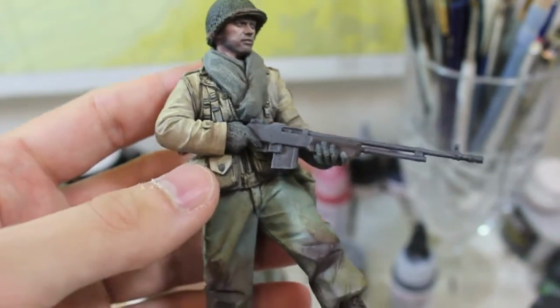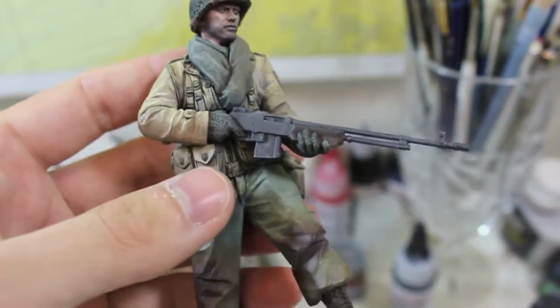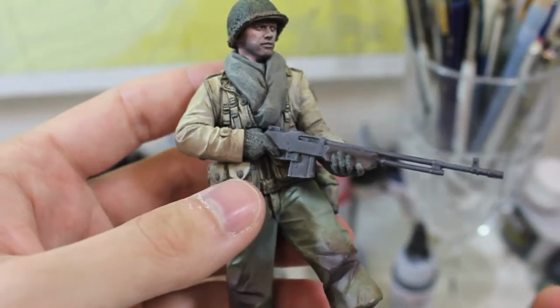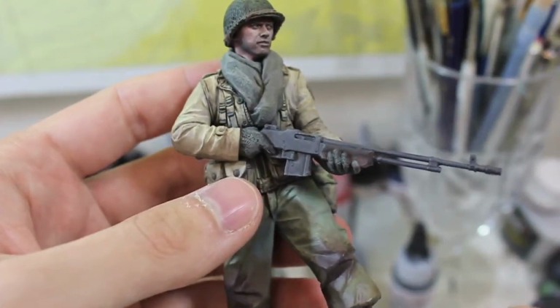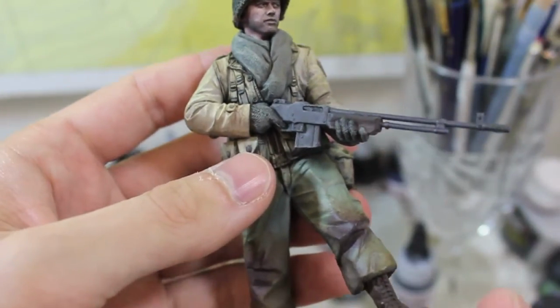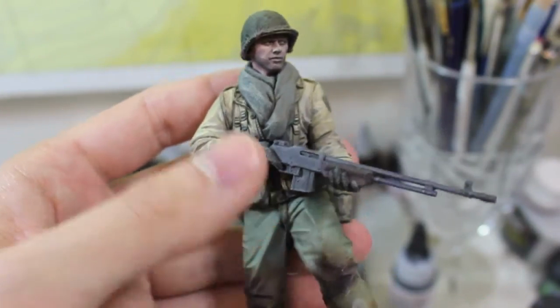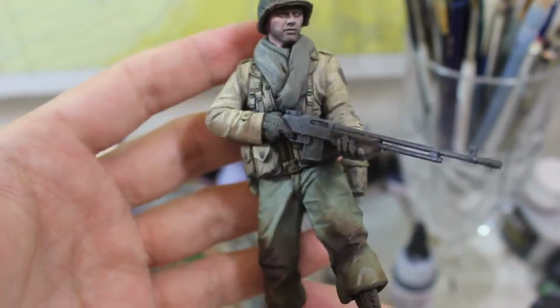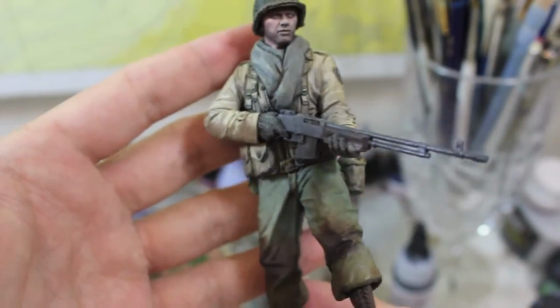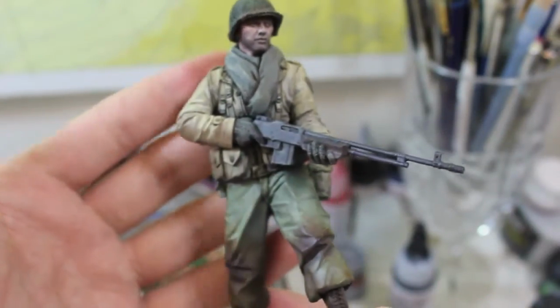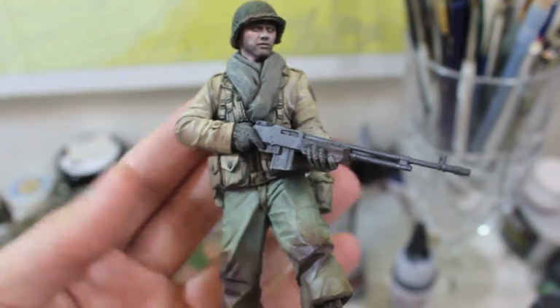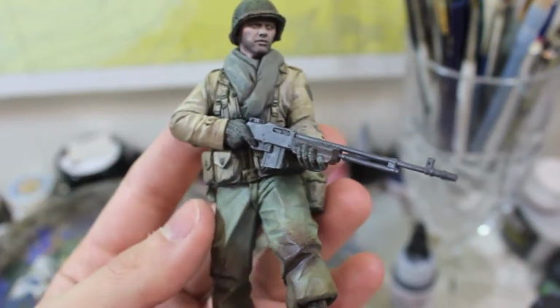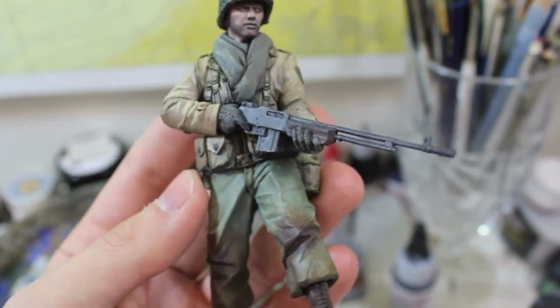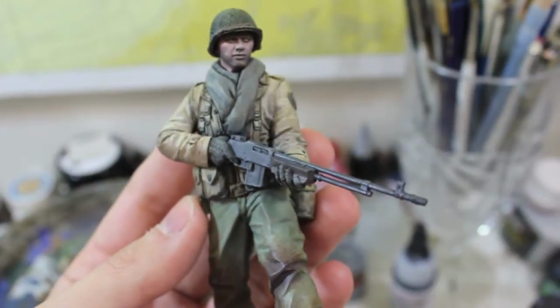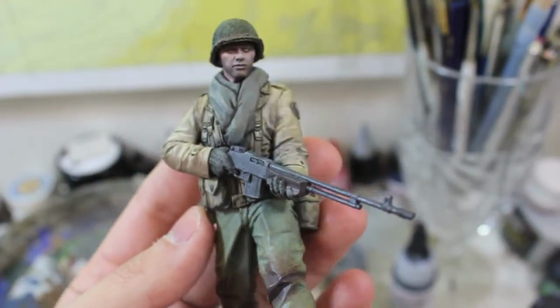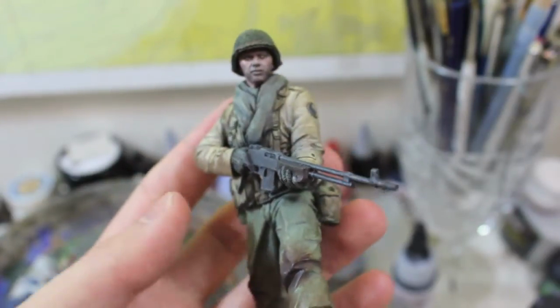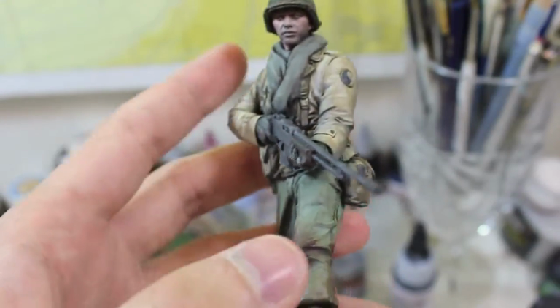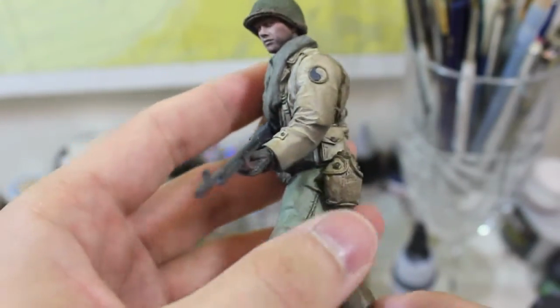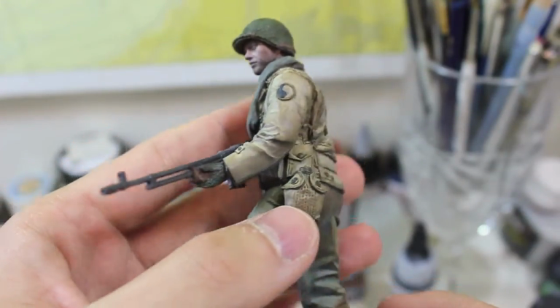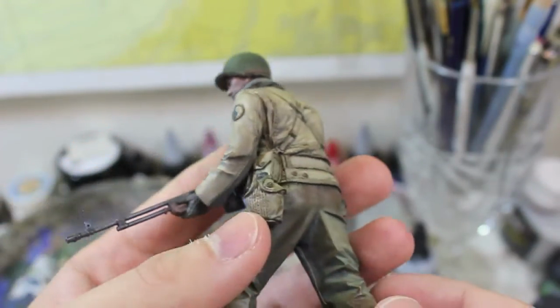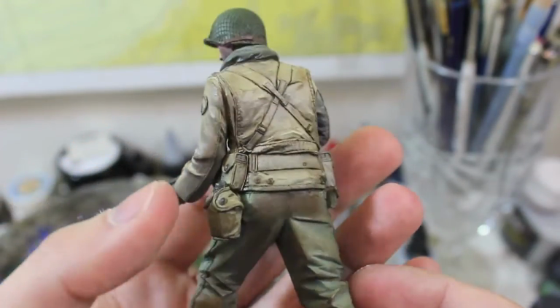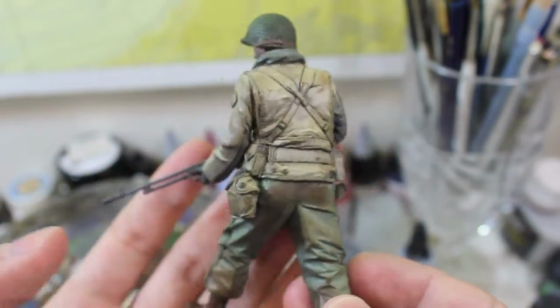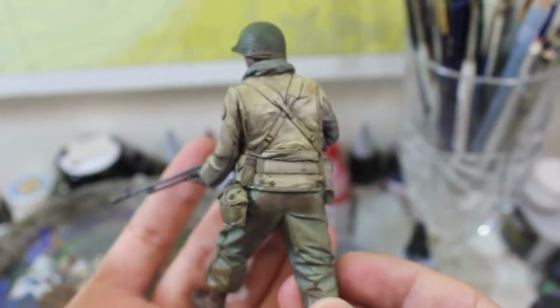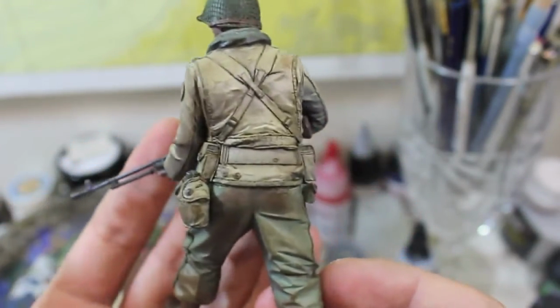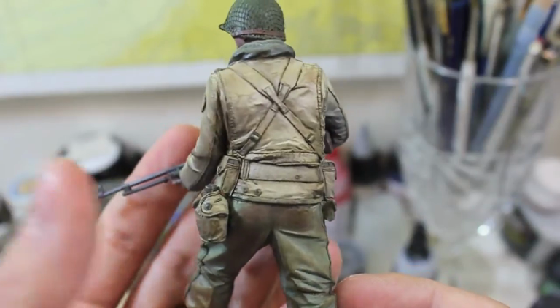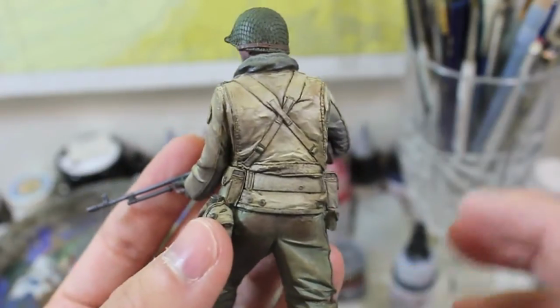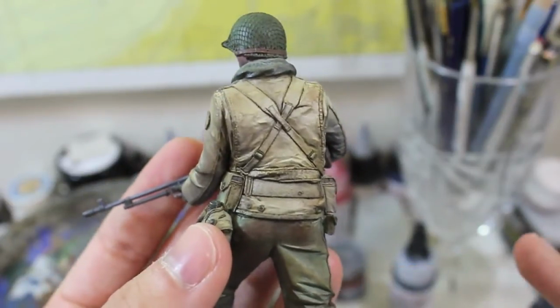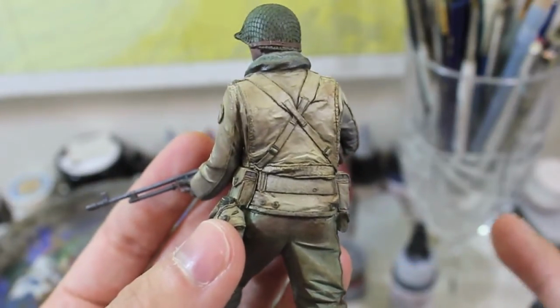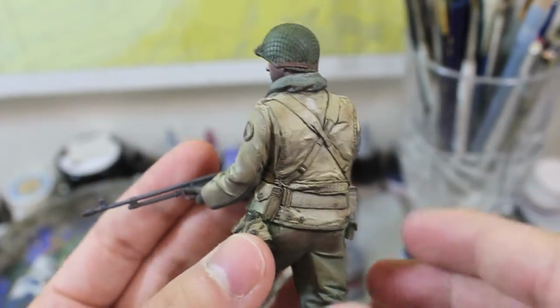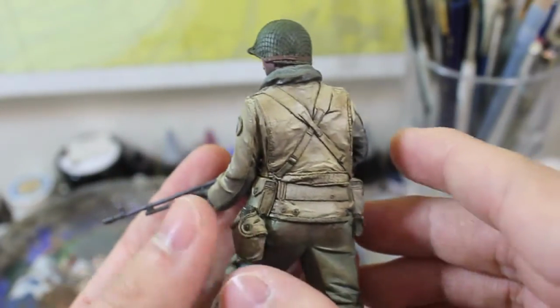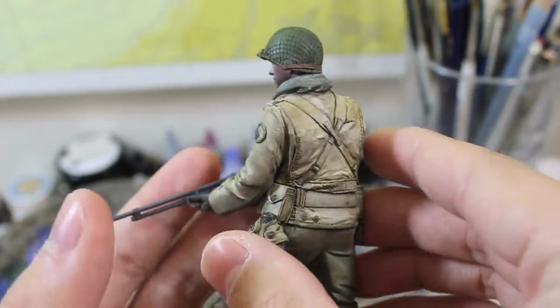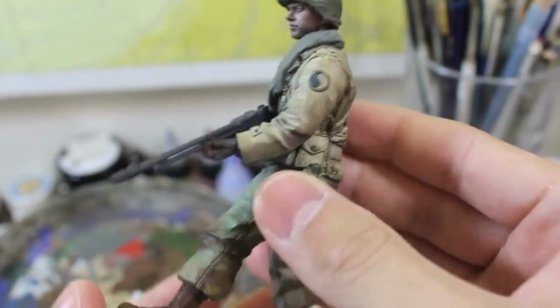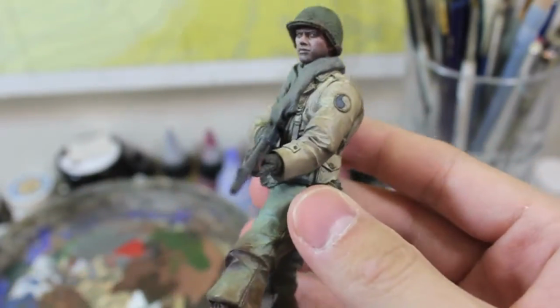That was just after all the airbrushing had been applied. I took that and applied a lot of pastel work and a lot of oil washes, and that really made him more multidimensional, far more interesting to look at.